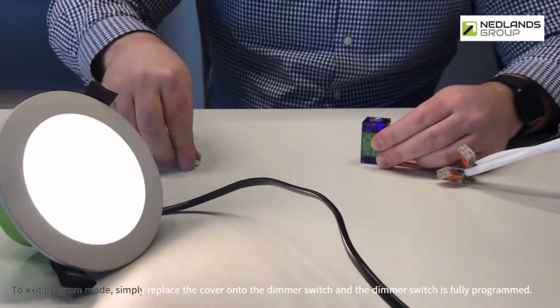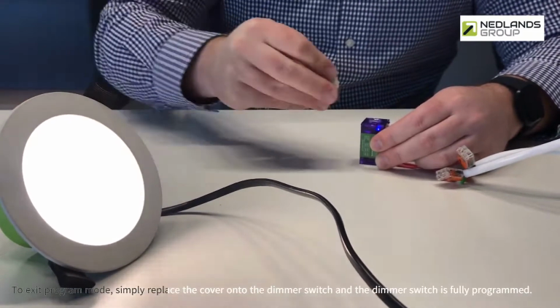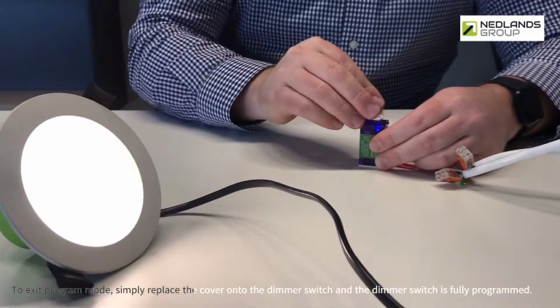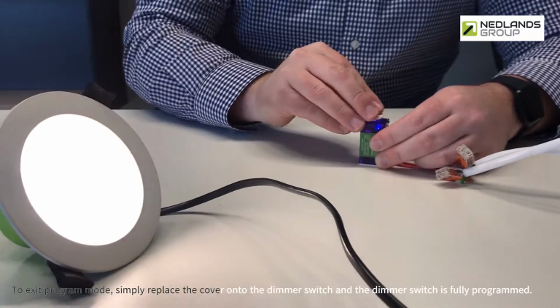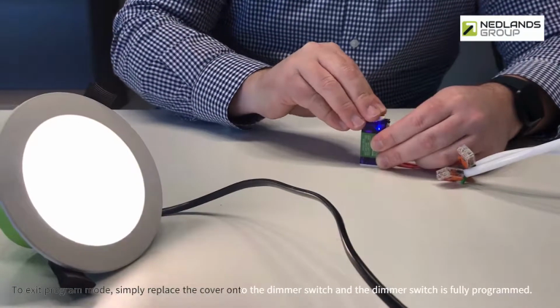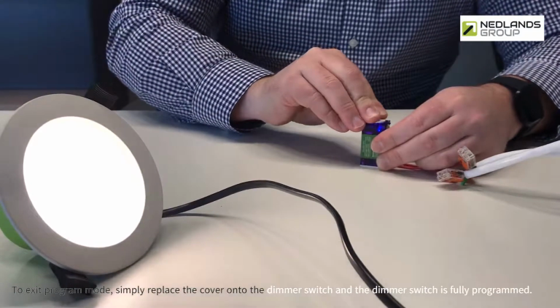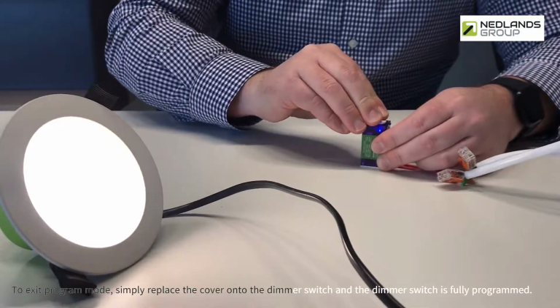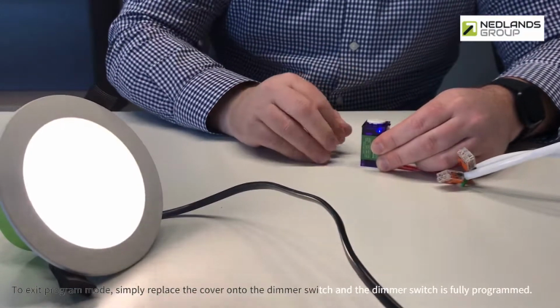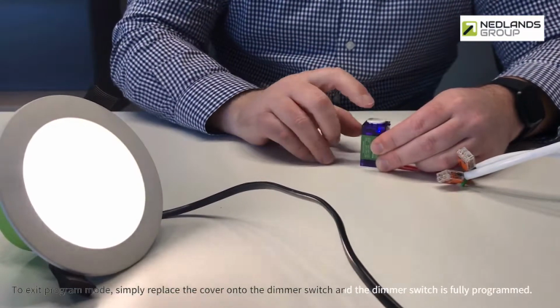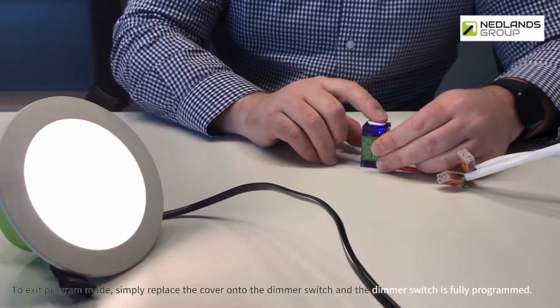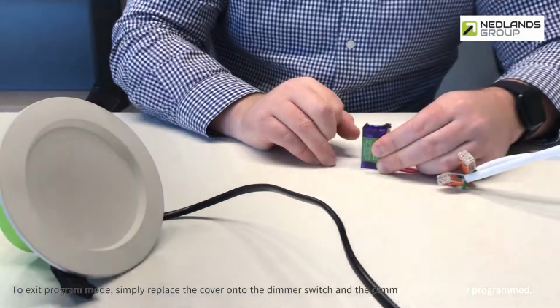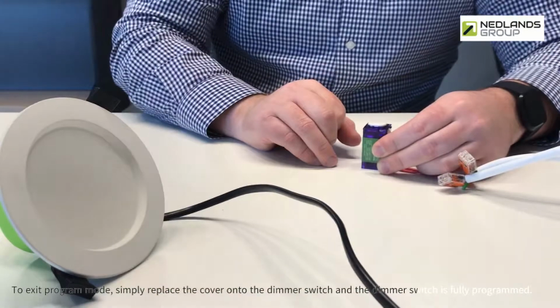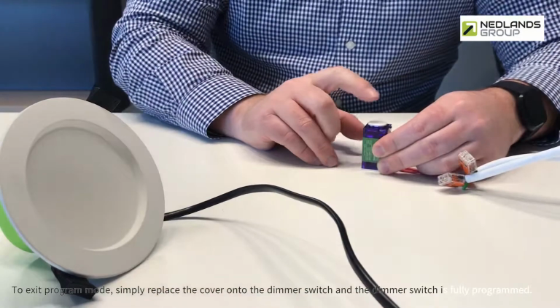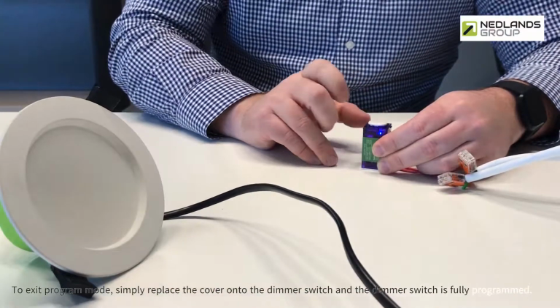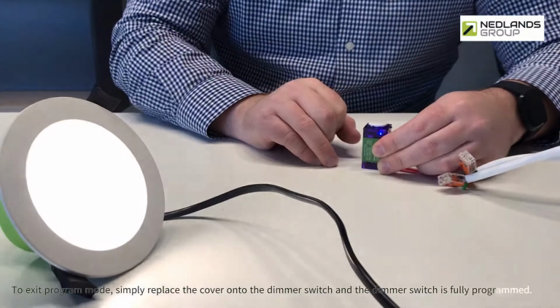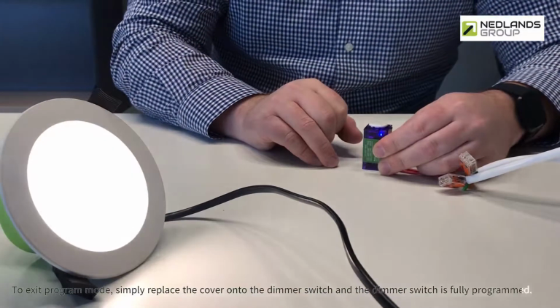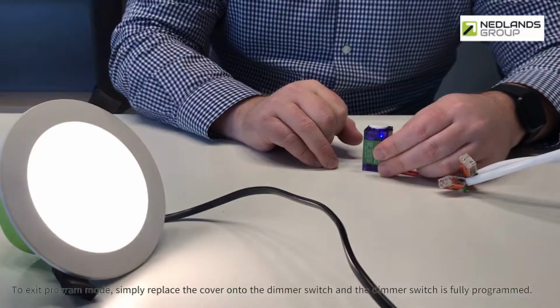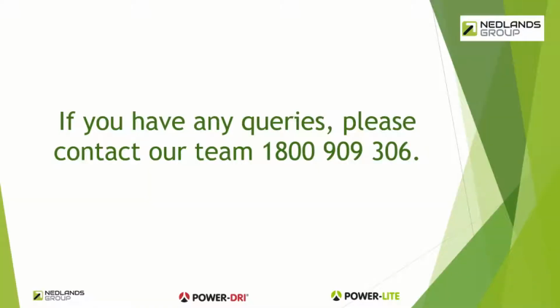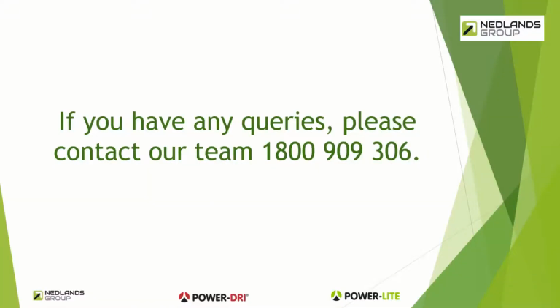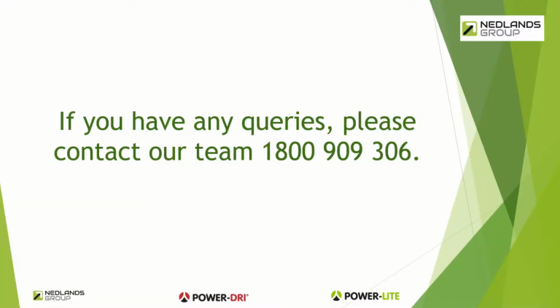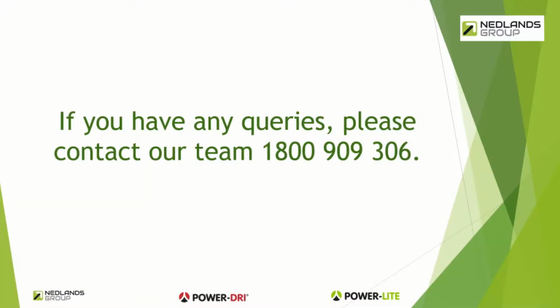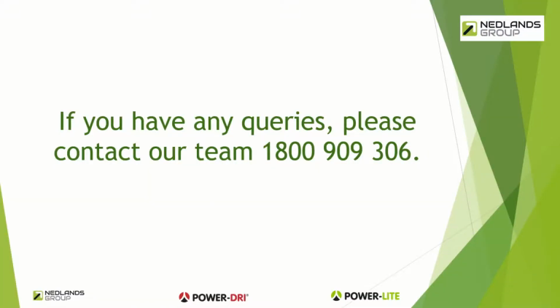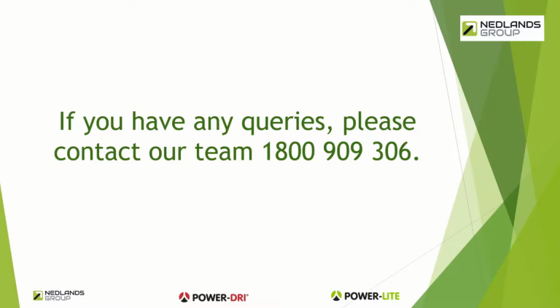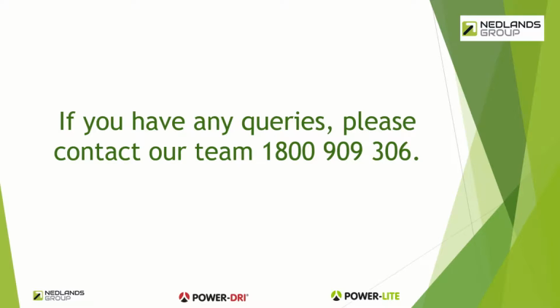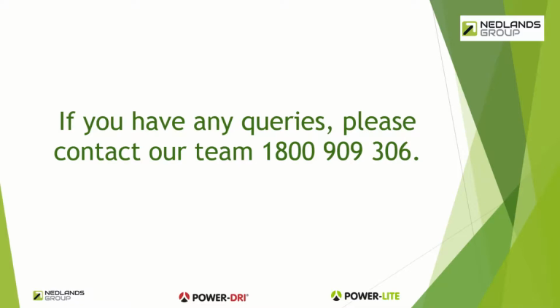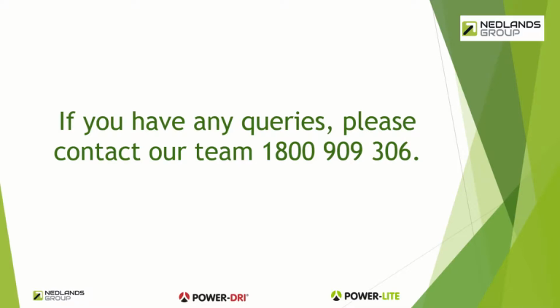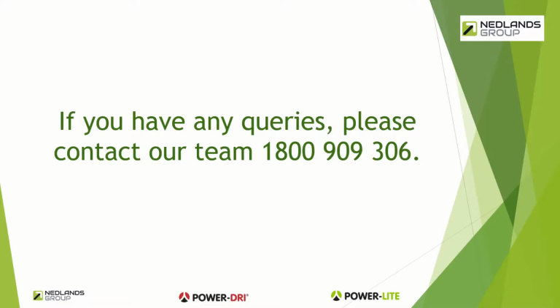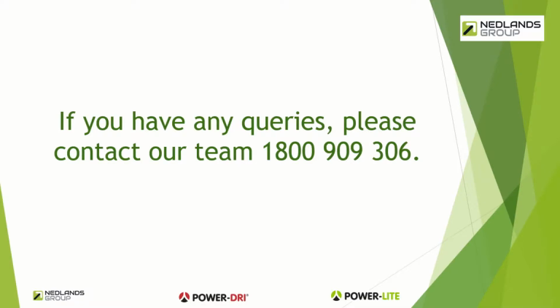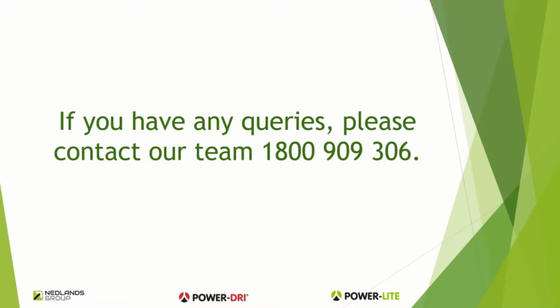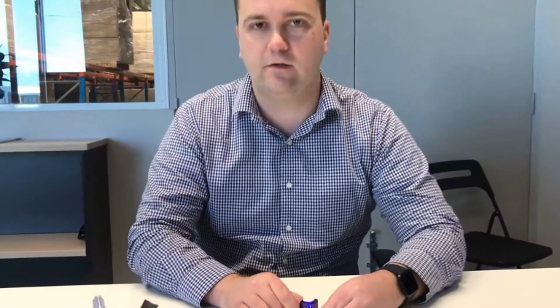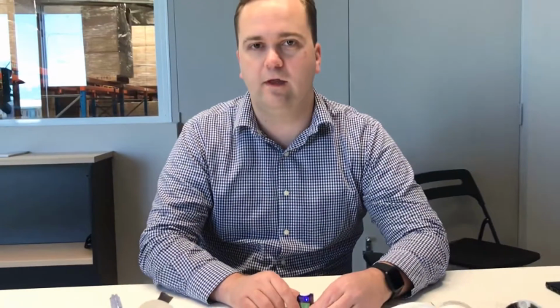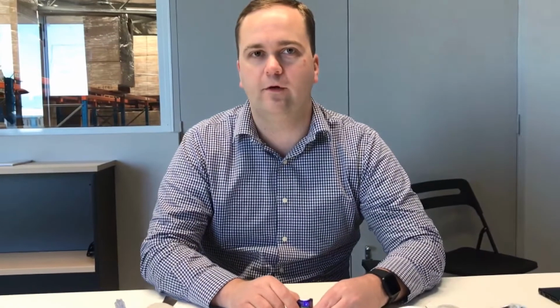Simply replace the cover onto the dimmer switch and the dimmer switch is fully programmed. If you have any queries, please contact our team on 1800 909 306. Thank you for watching.